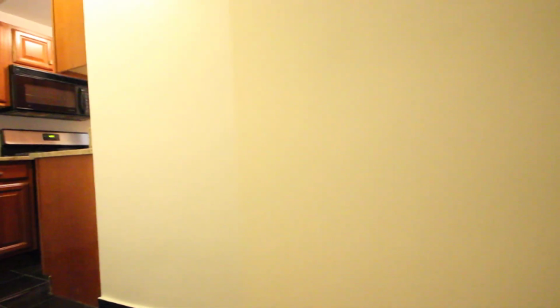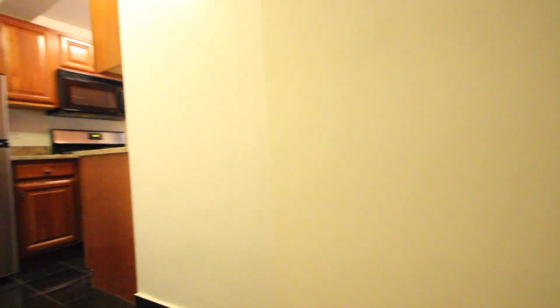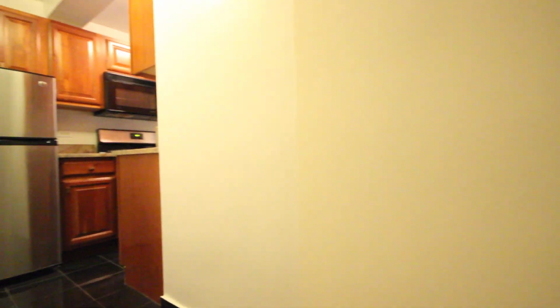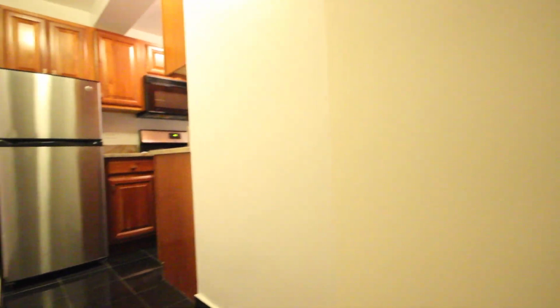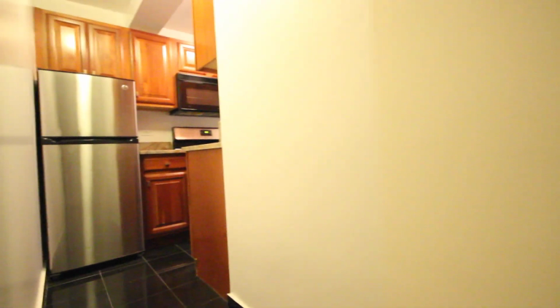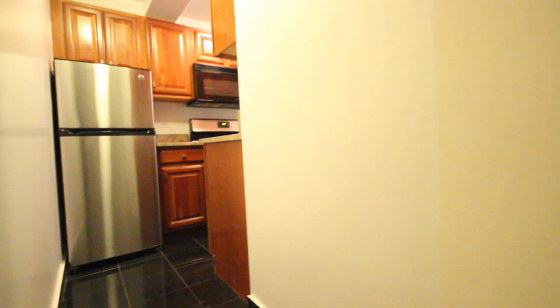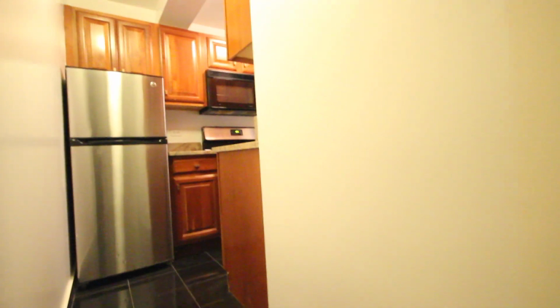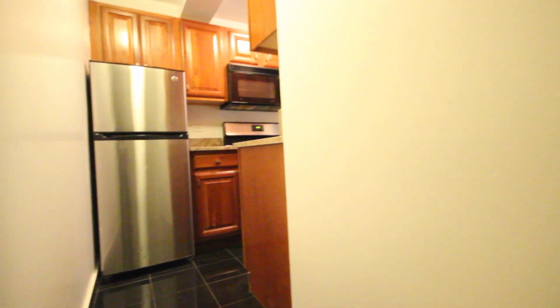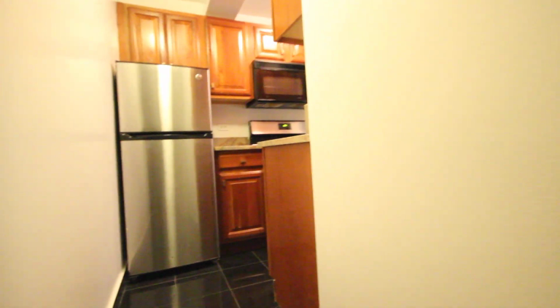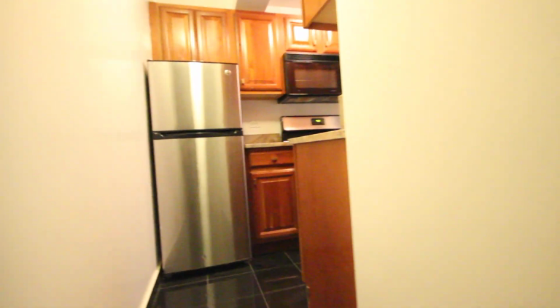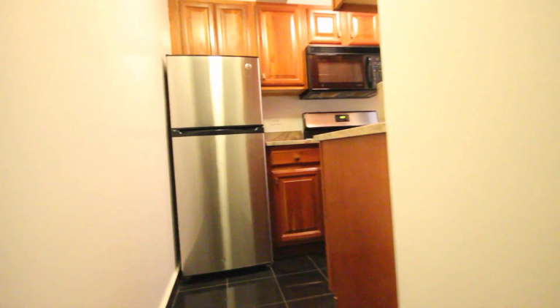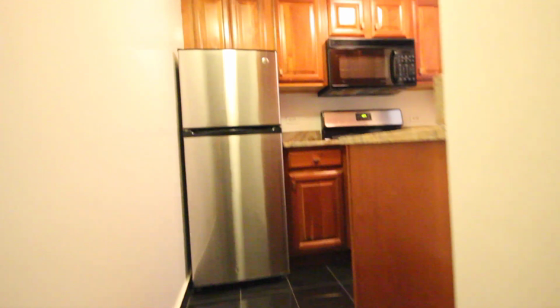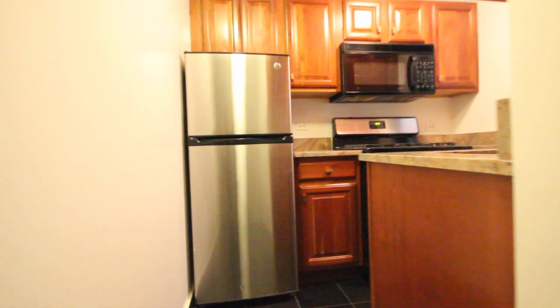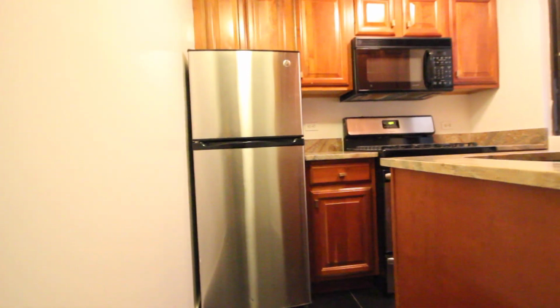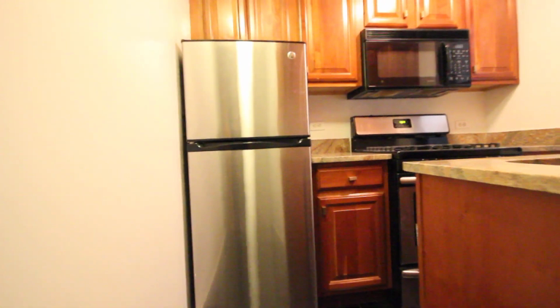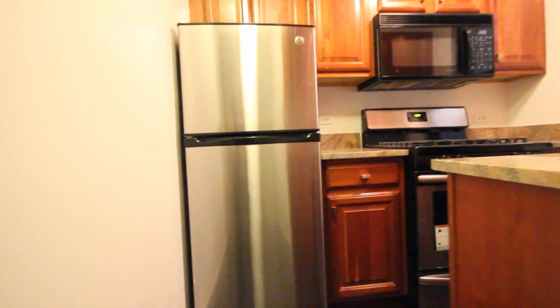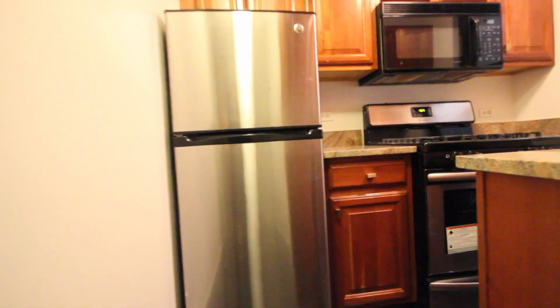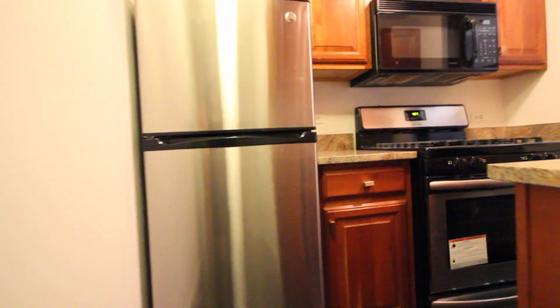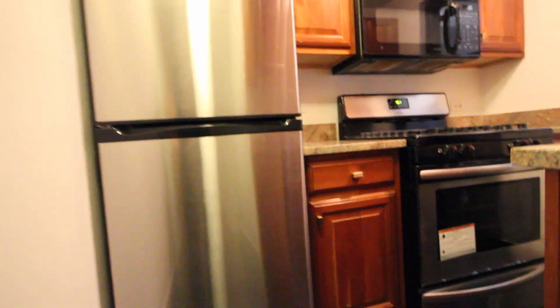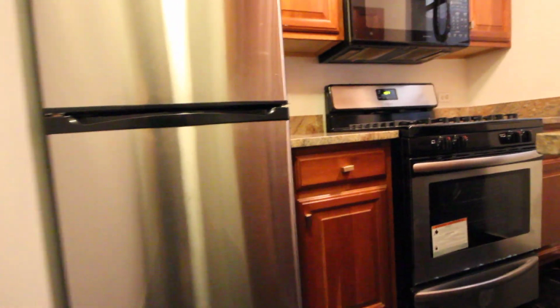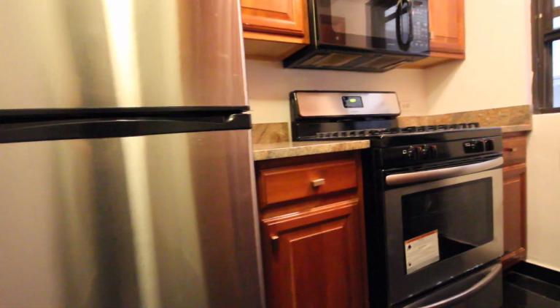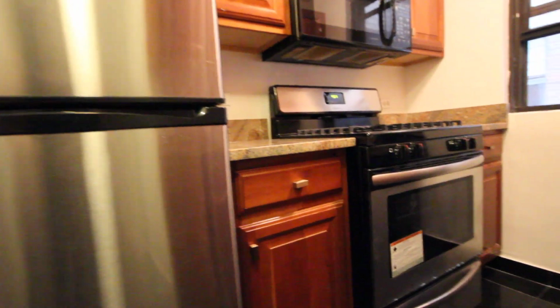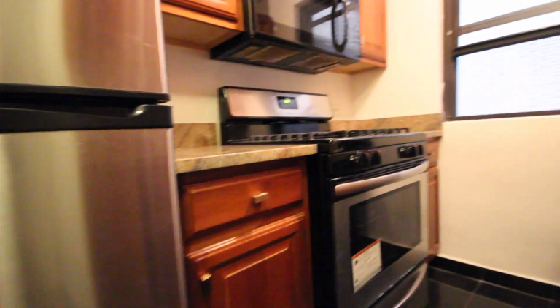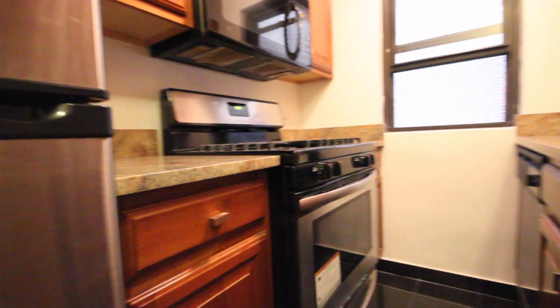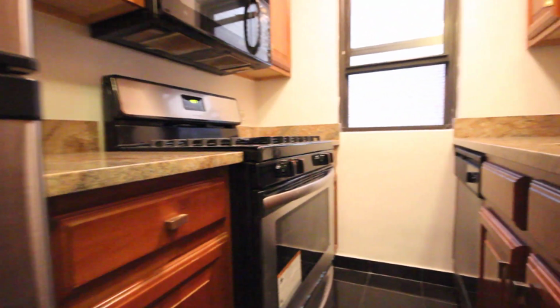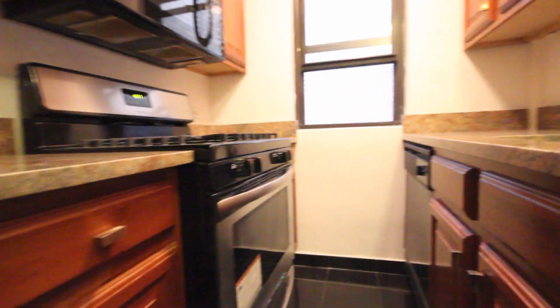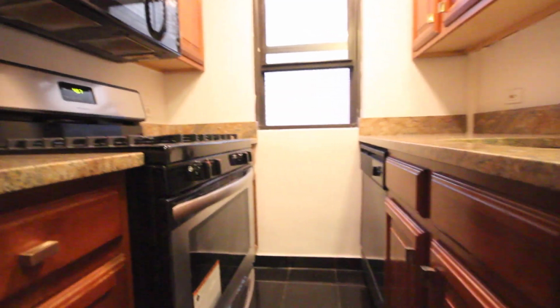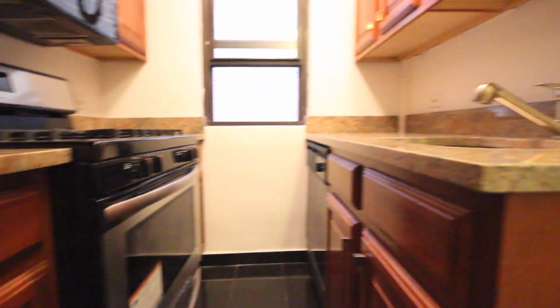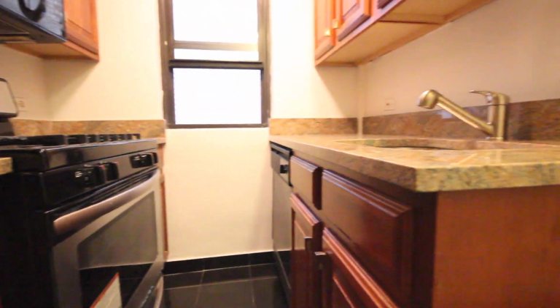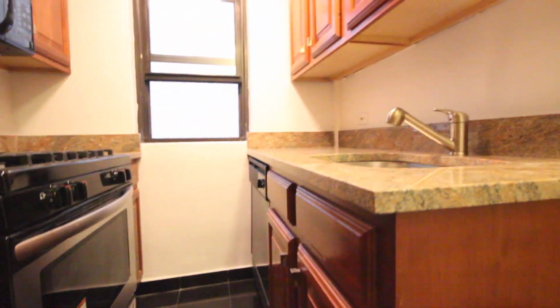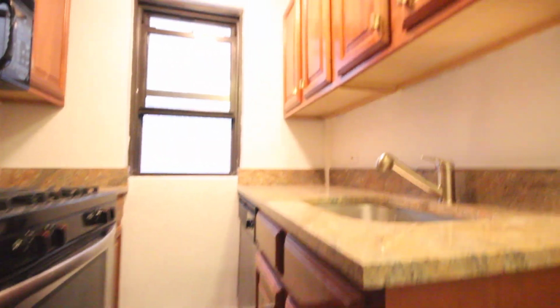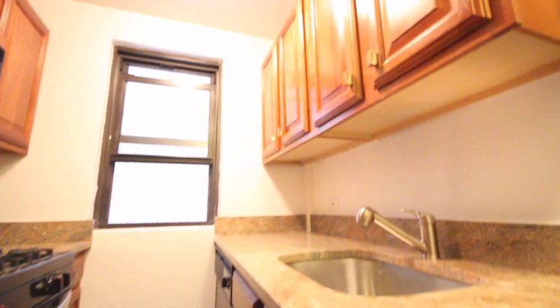There's a beautifully renovated kitchen with a dishwasher and a microwave built into the unit, along with plenty of counter space.